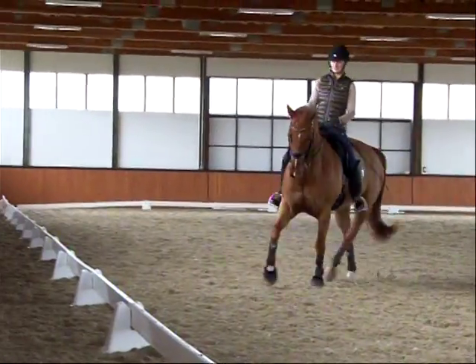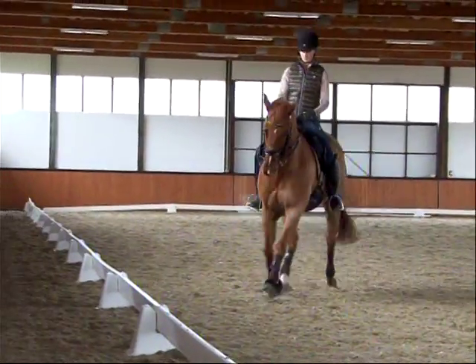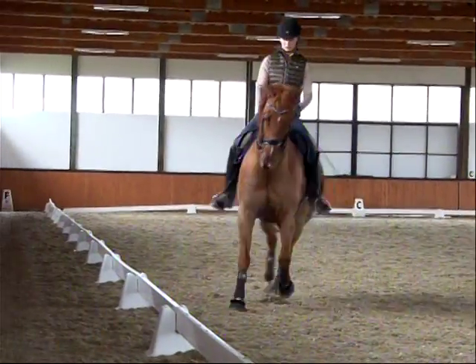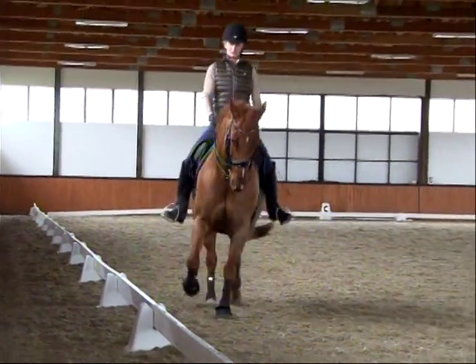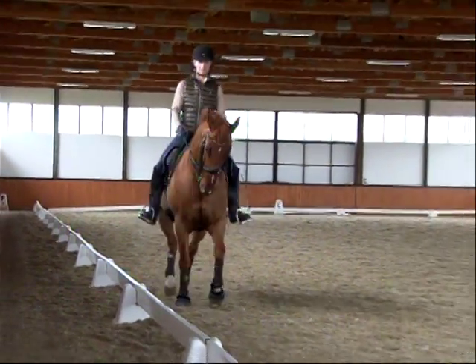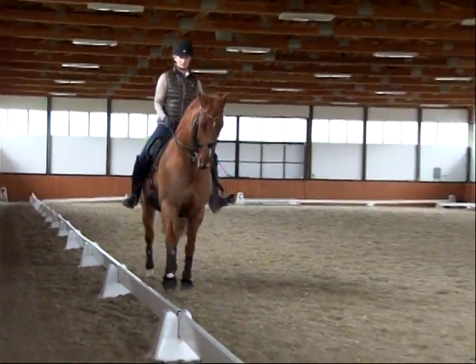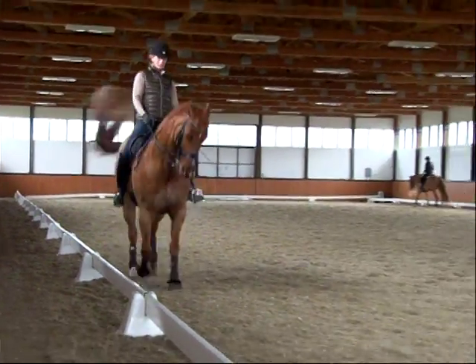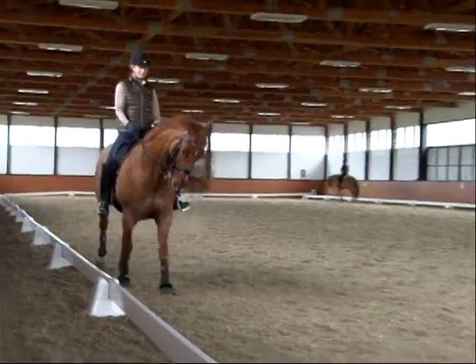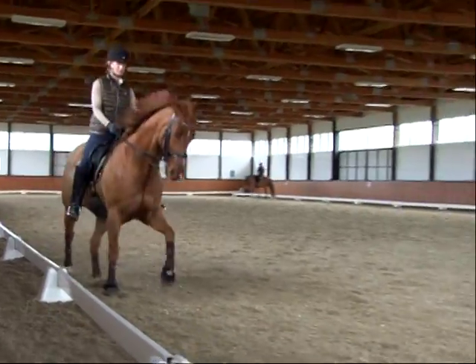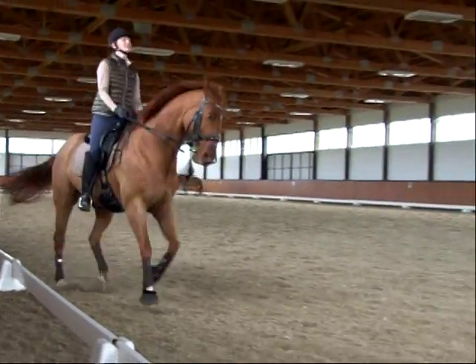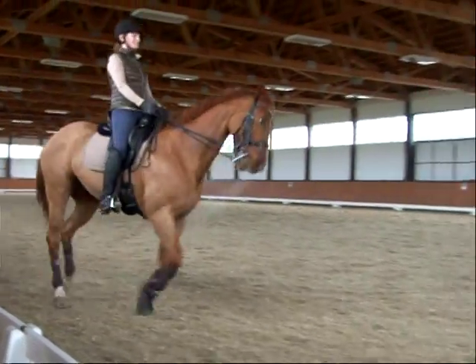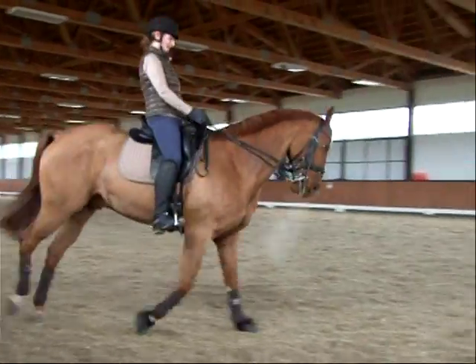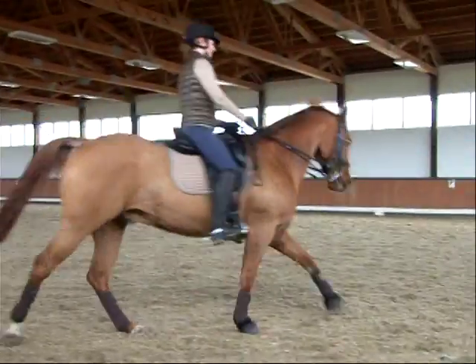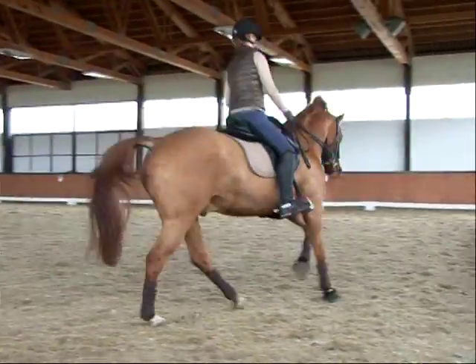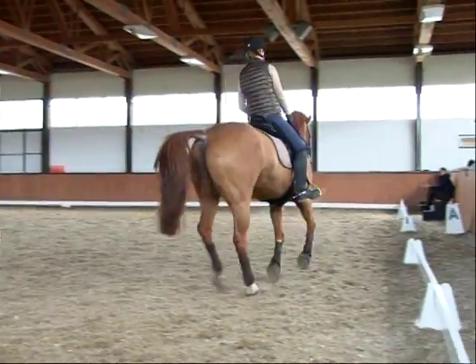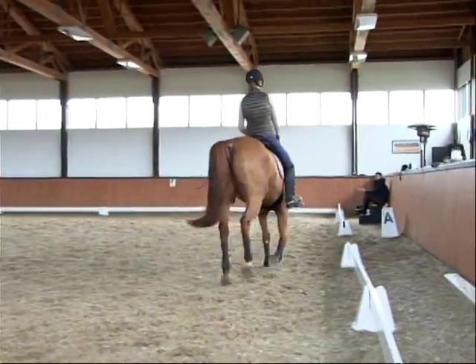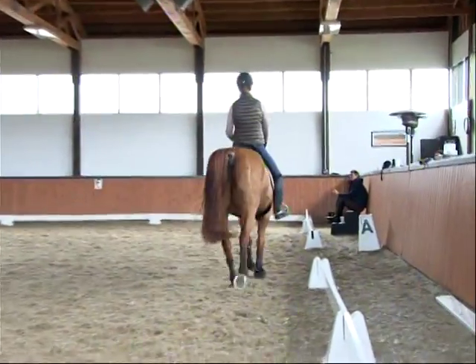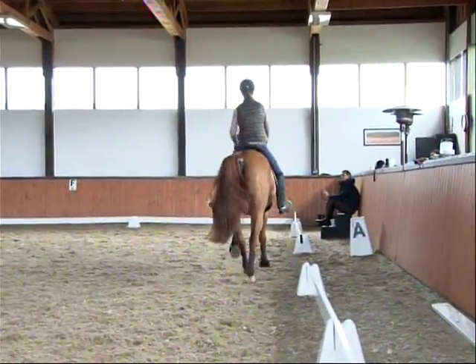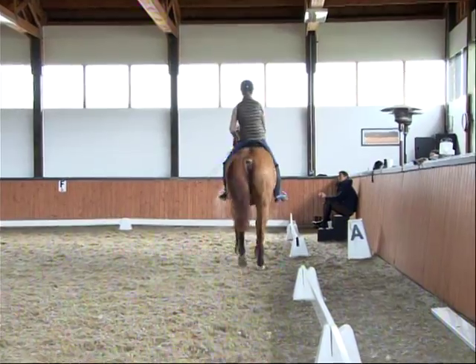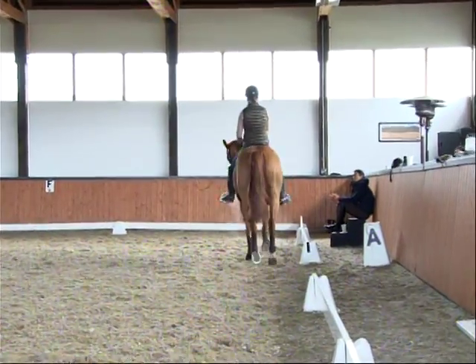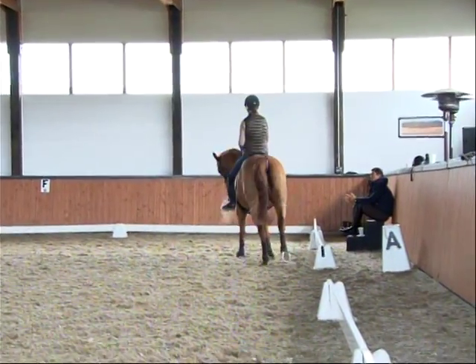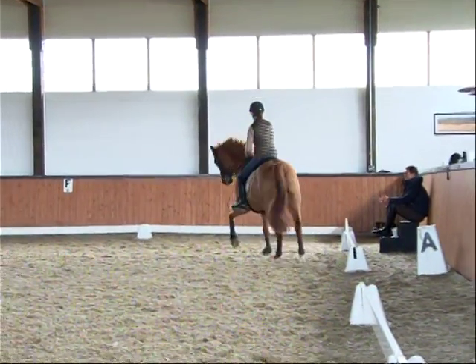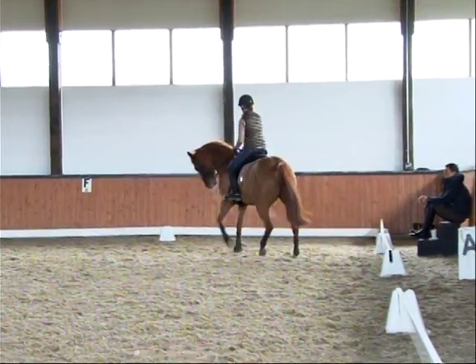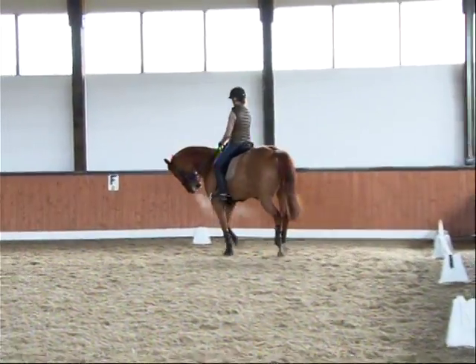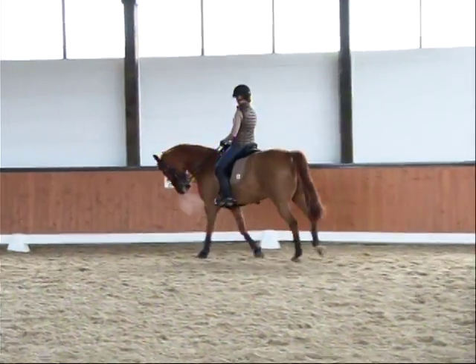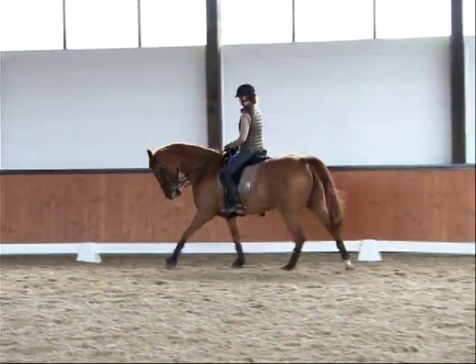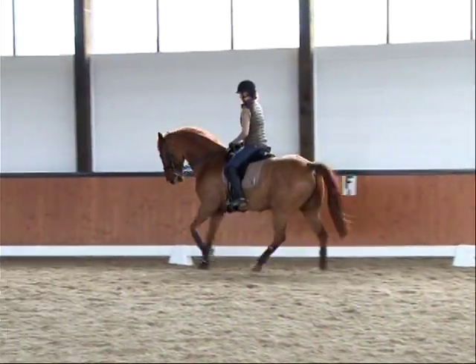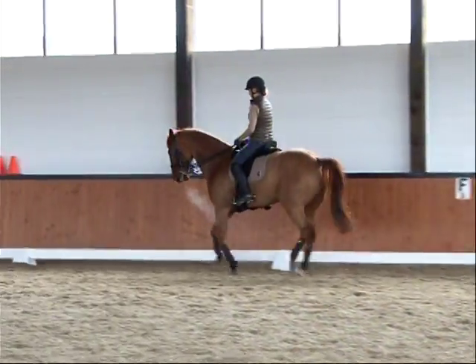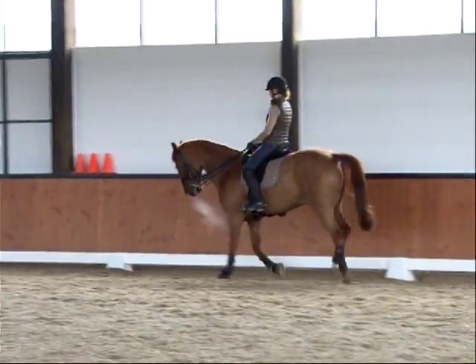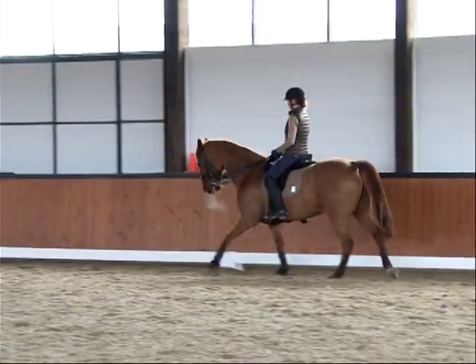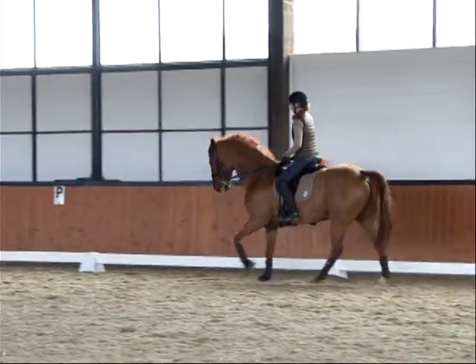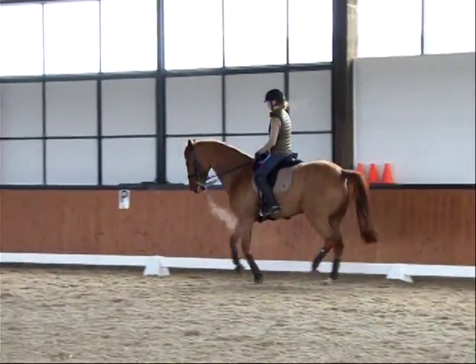One more time, the canter. Good, that was the best trot yet, yeah? That leg breathing on his sides tells you that you're sitting with him. And that leg breathing on his side in the motion of the trot — that shows suppleness in your body.